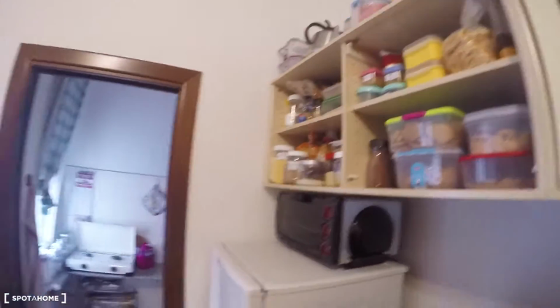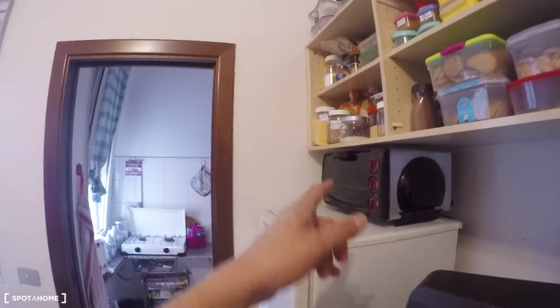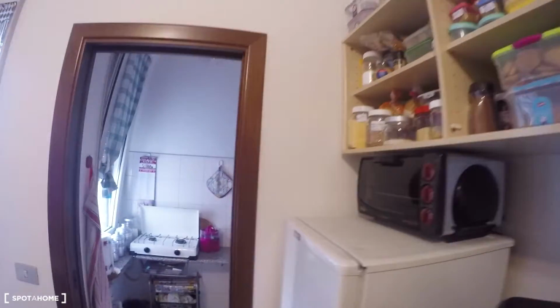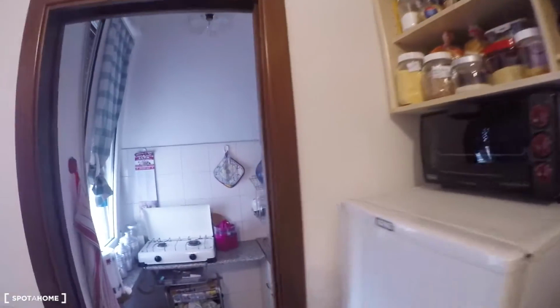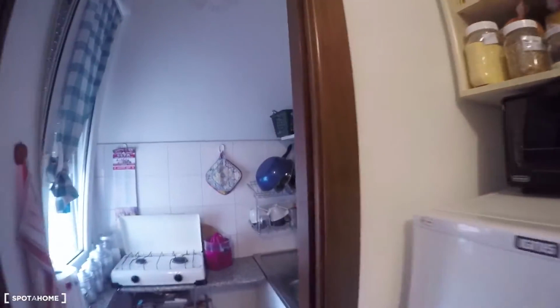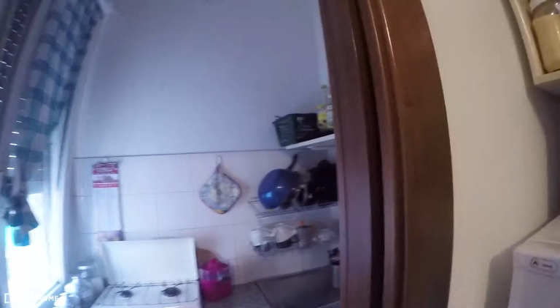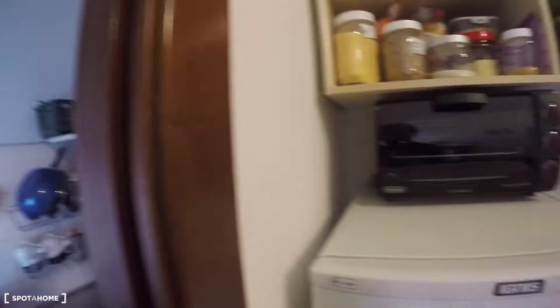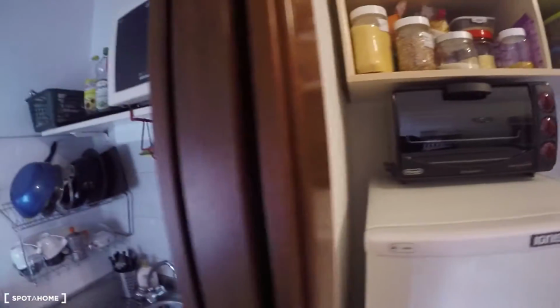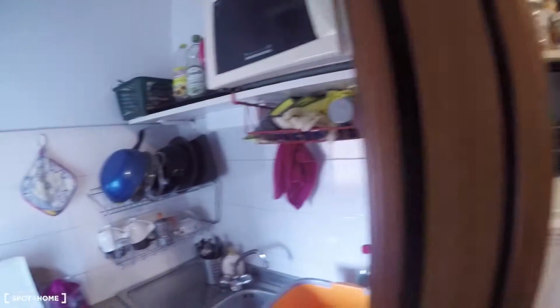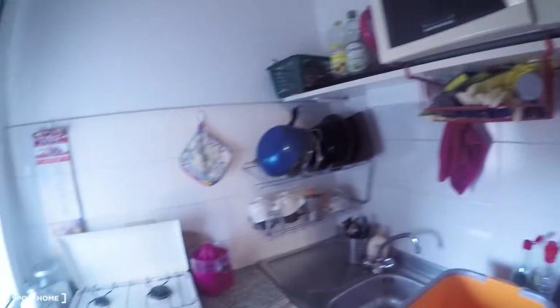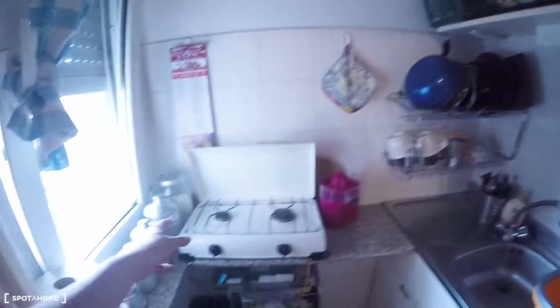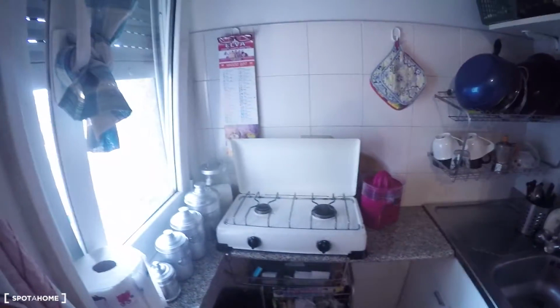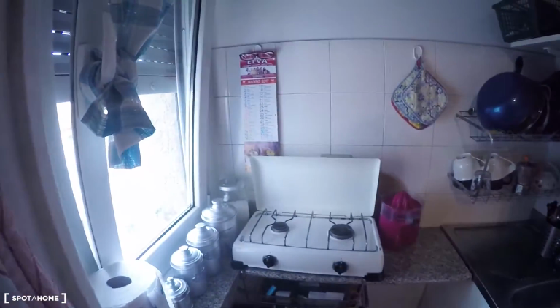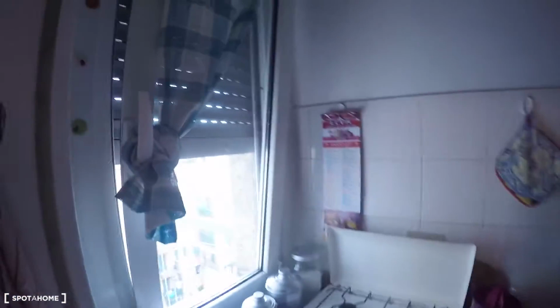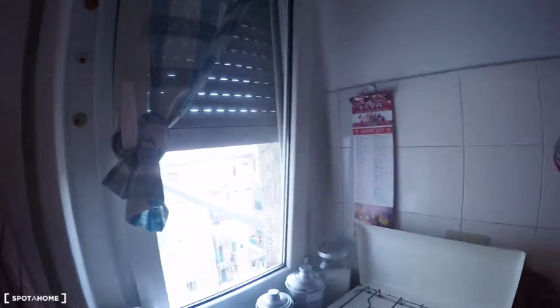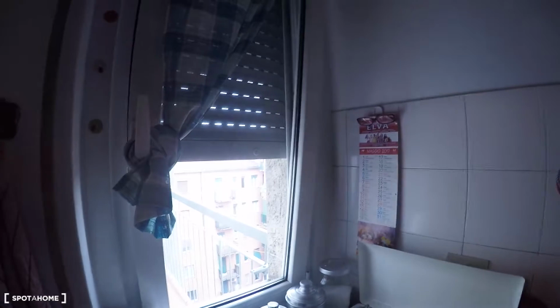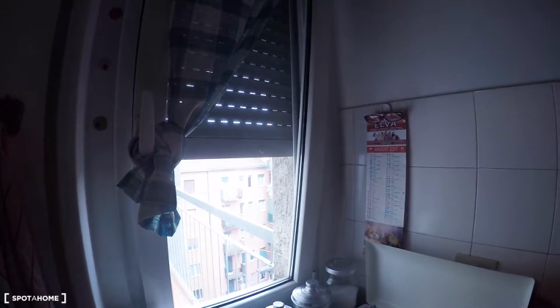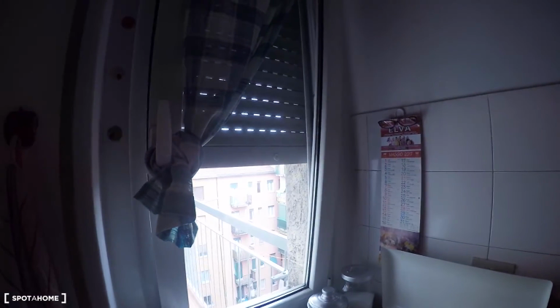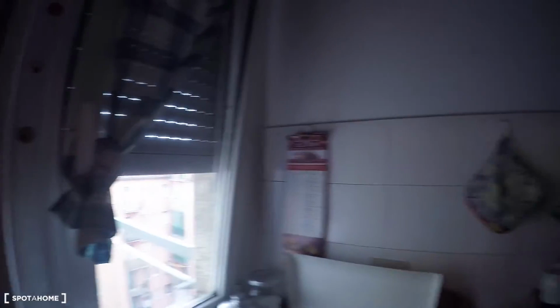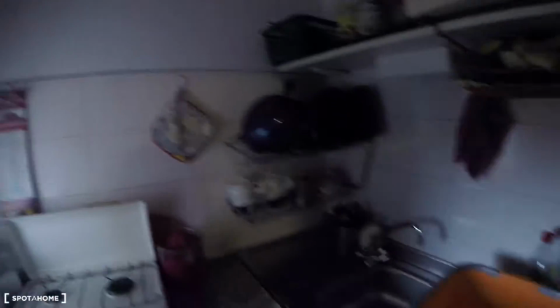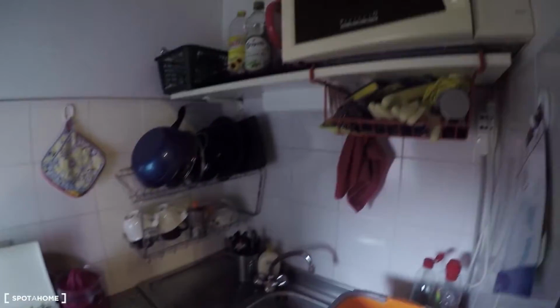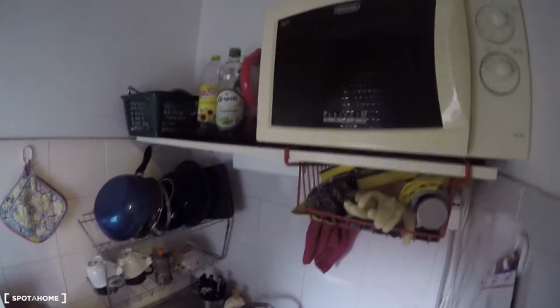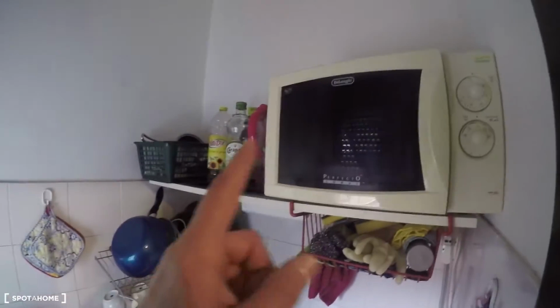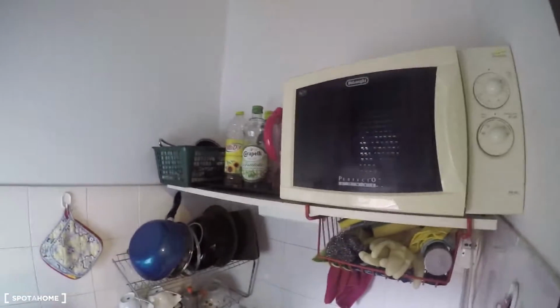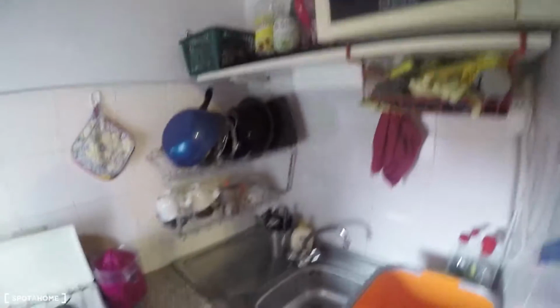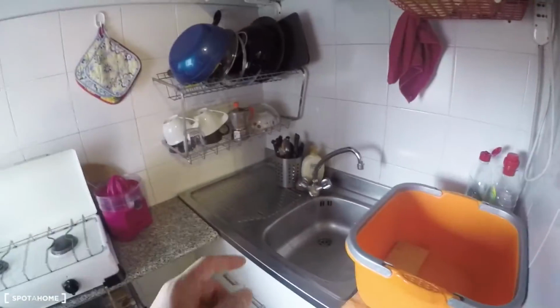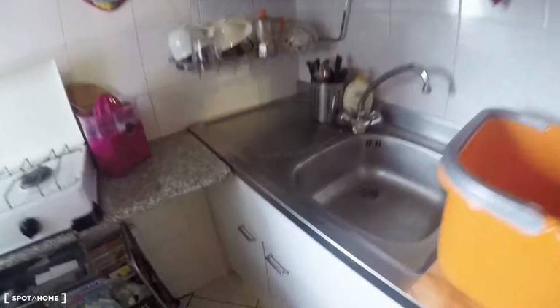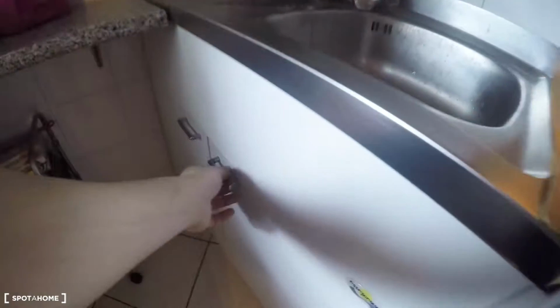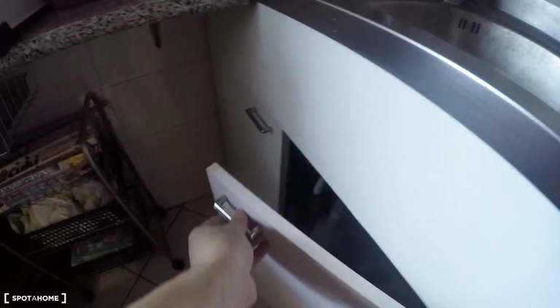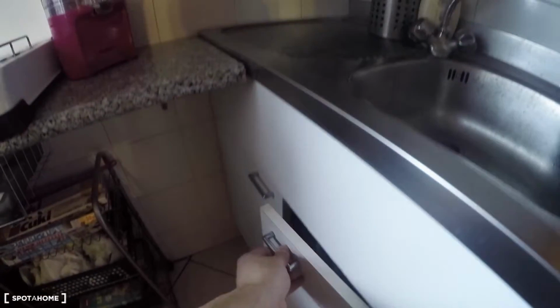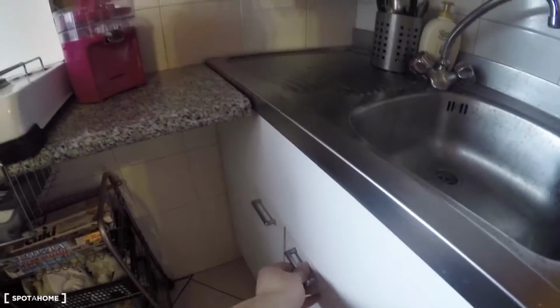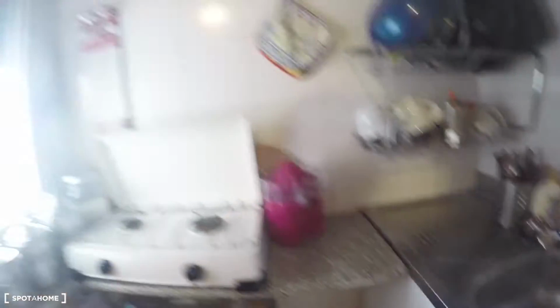We have as well an electric oven here, a small one. You have as well a gas stove. We are already inside the kitchen, and you have everything you need — a microwave, sink, and also rubbish bins and cleaning products.